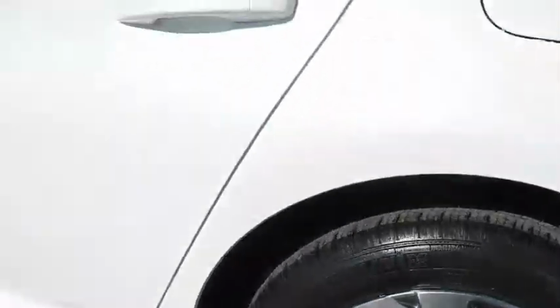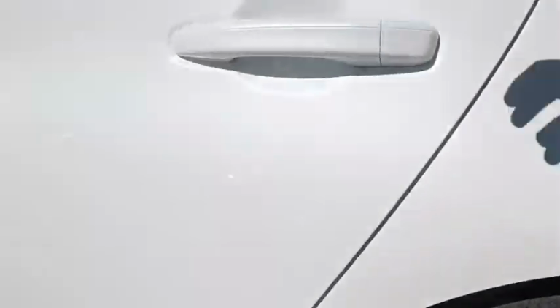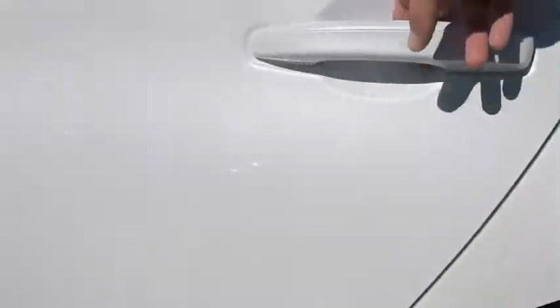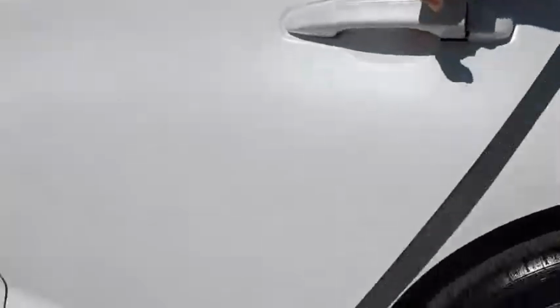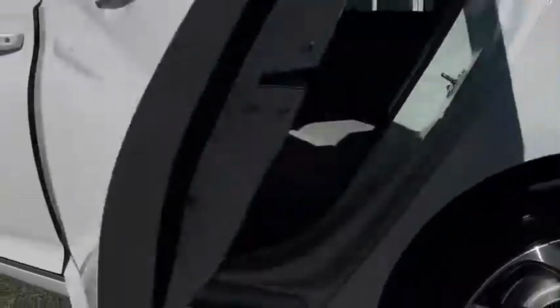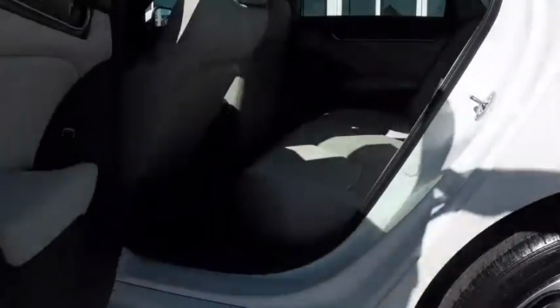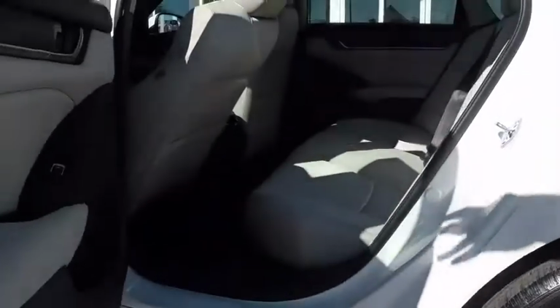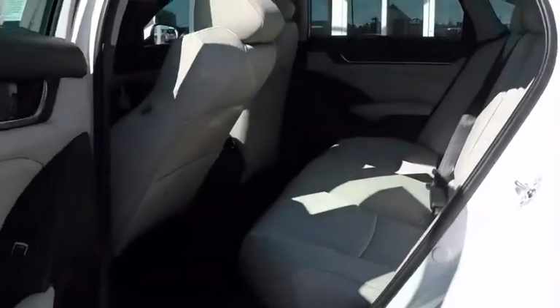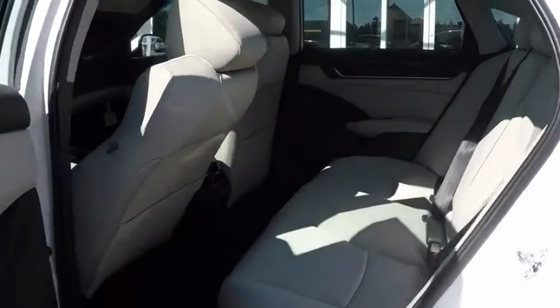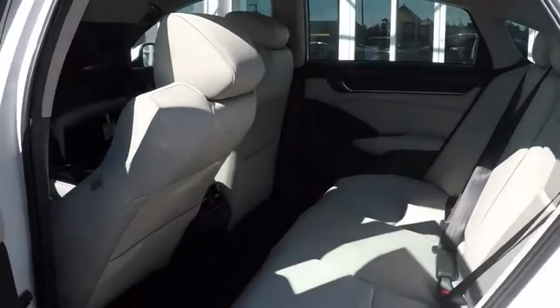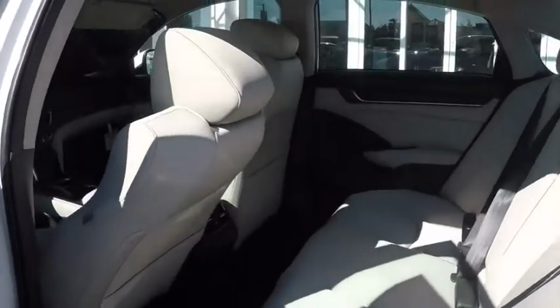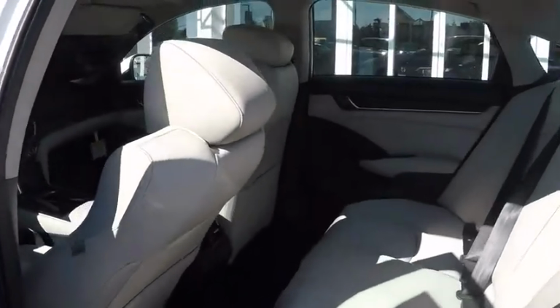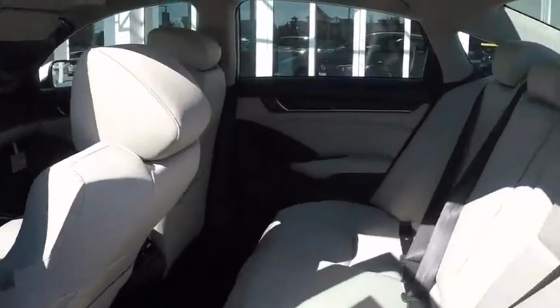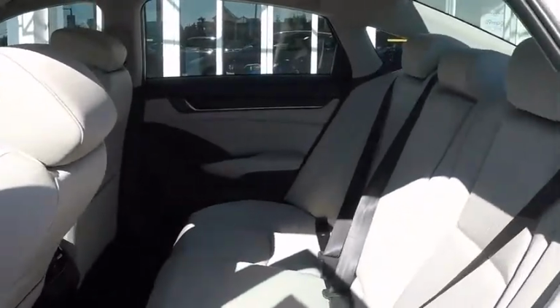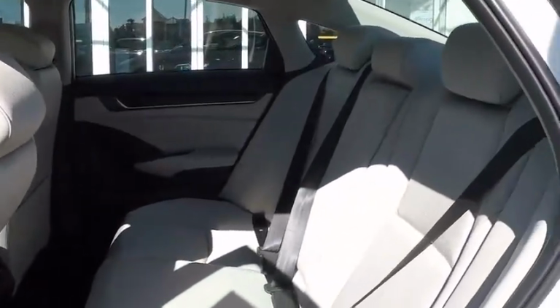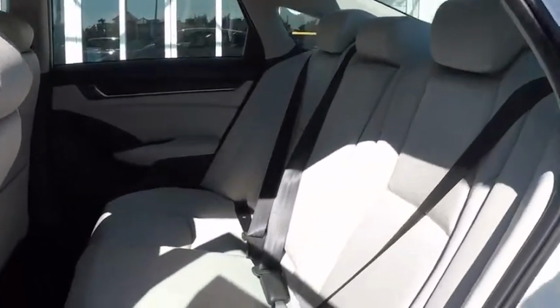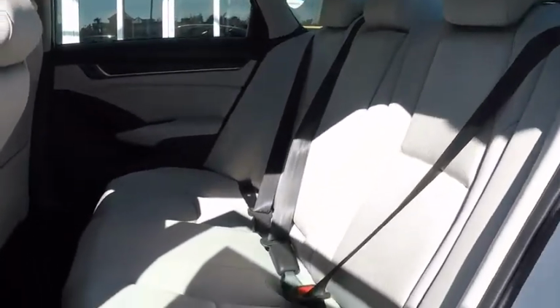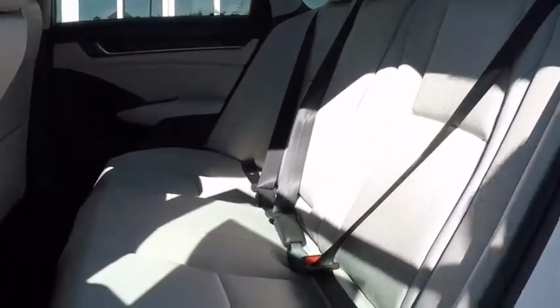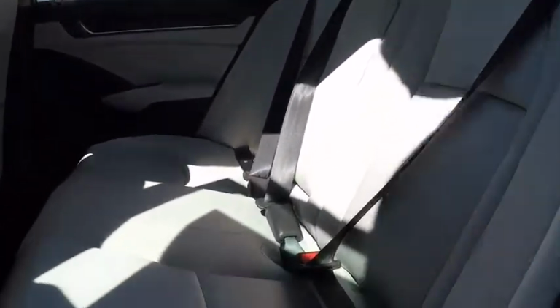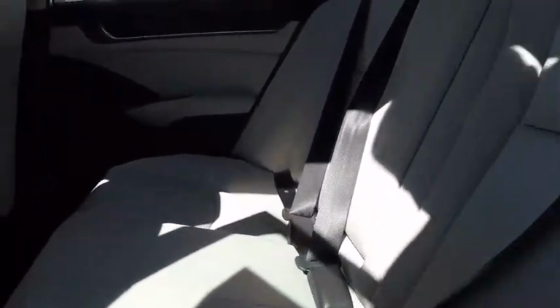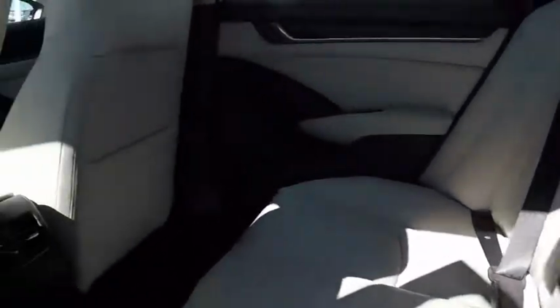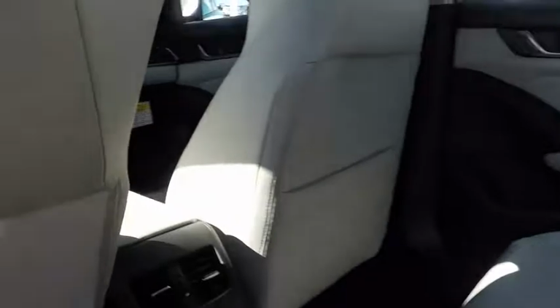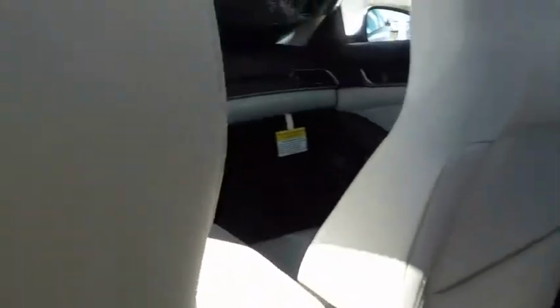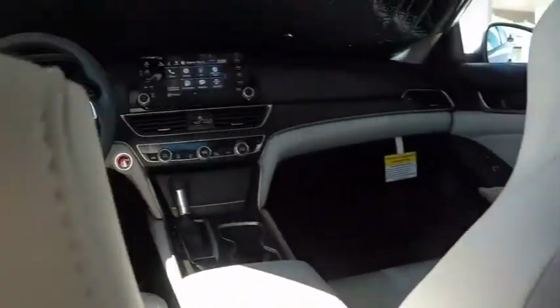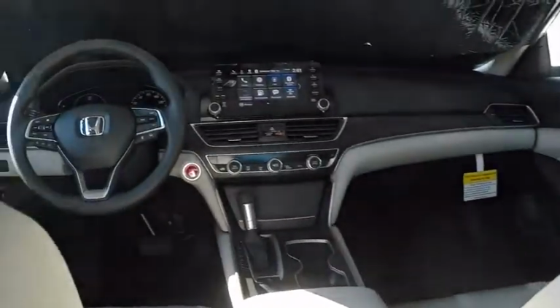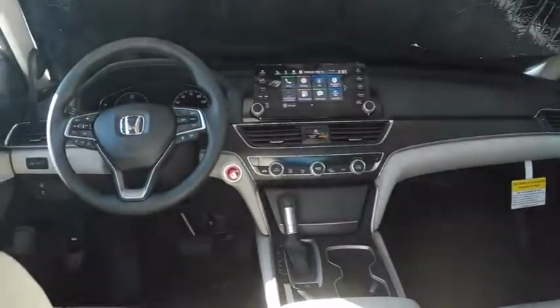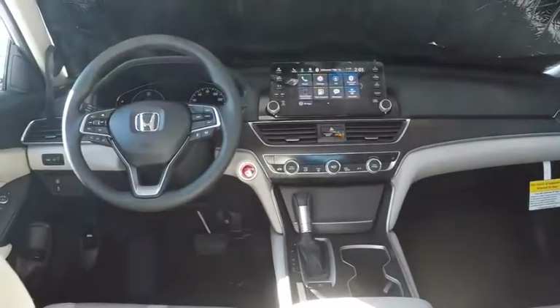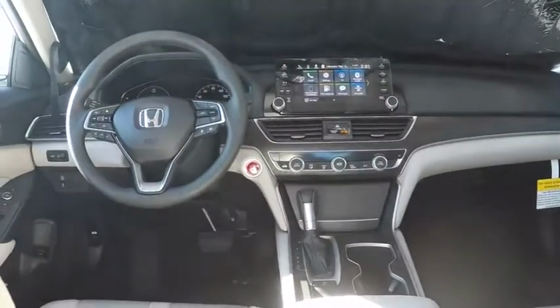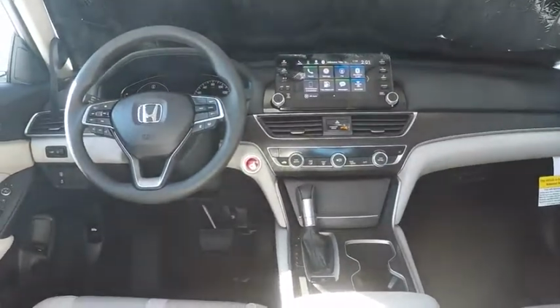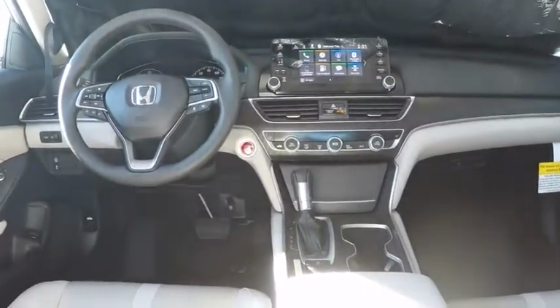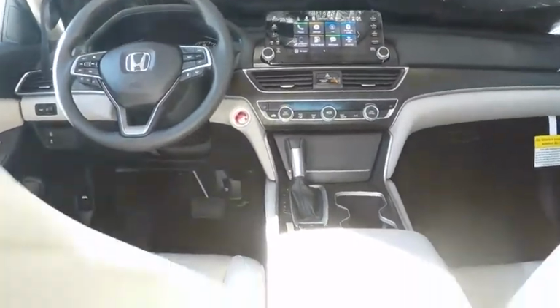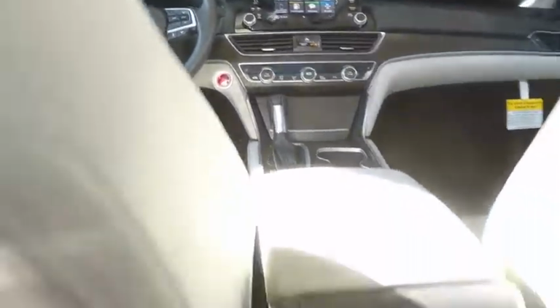Lane departure warning, Bluetooth, adjustable steering wheel, power steering, aluminum wheels, keyless start, four-wheel disc brakes, floor mats, cruise control, front-wheel drive, rear defrost, climate control.